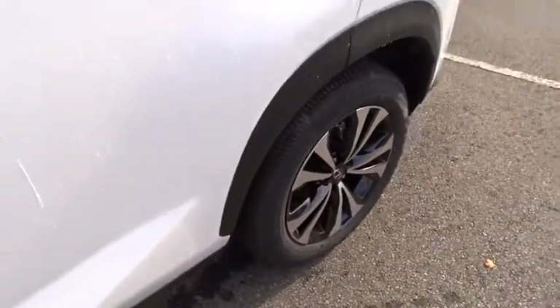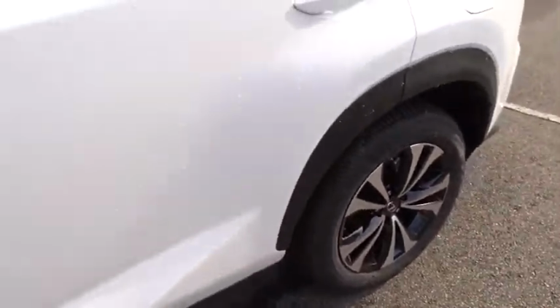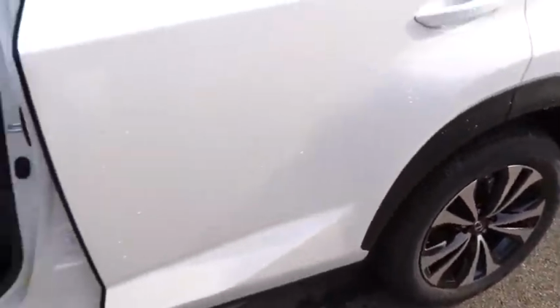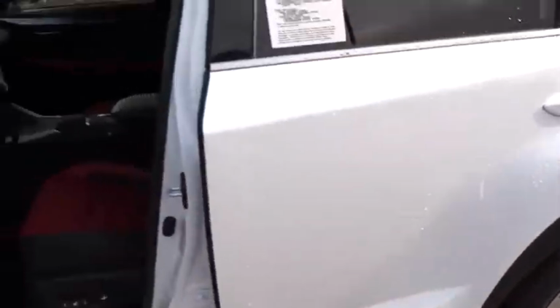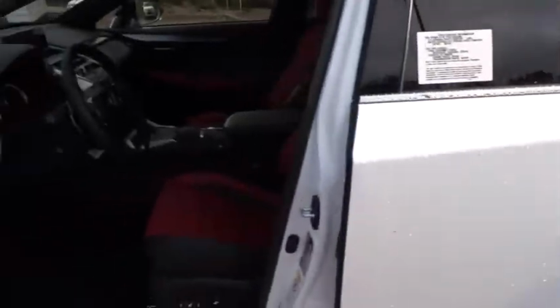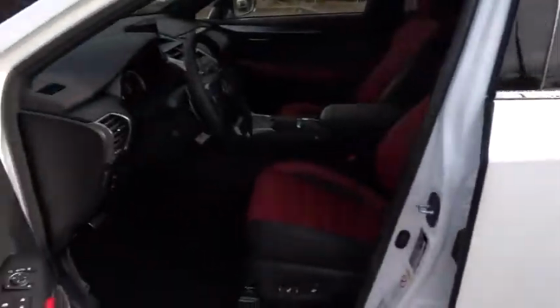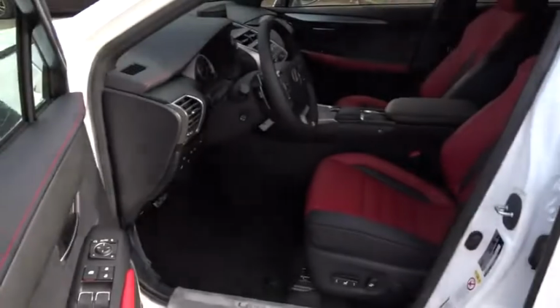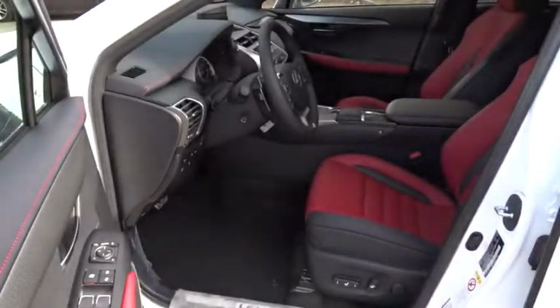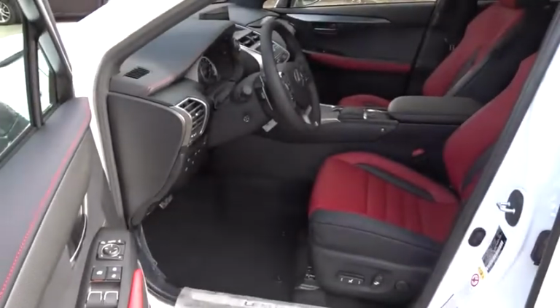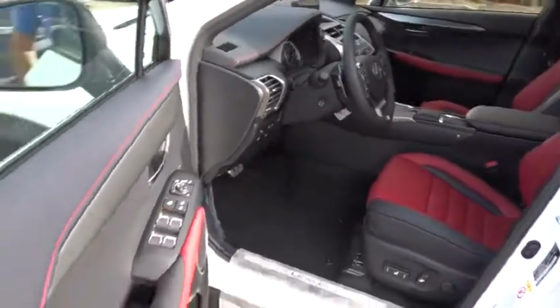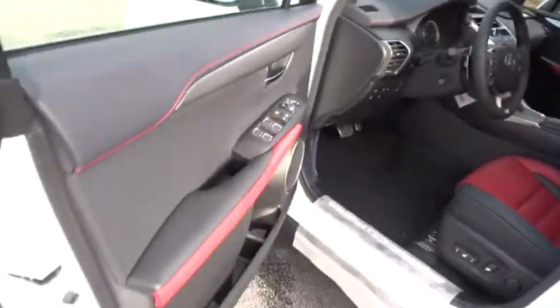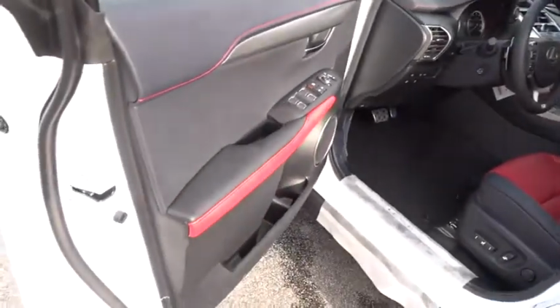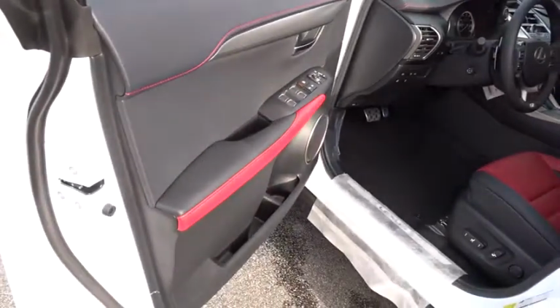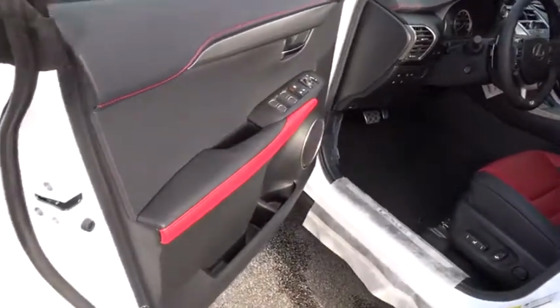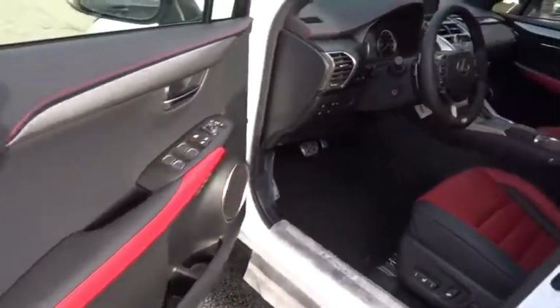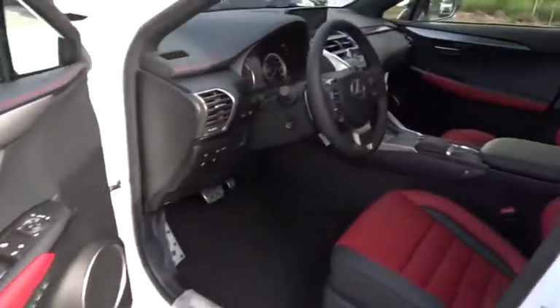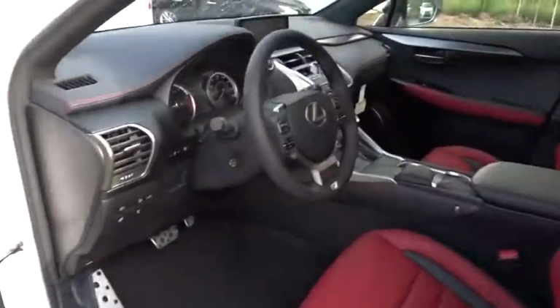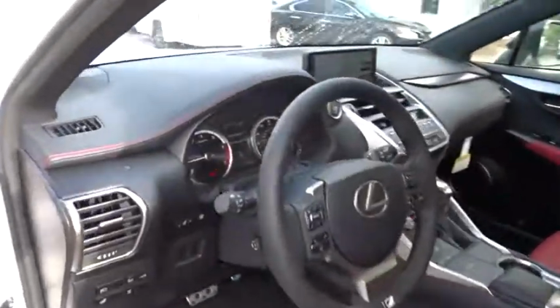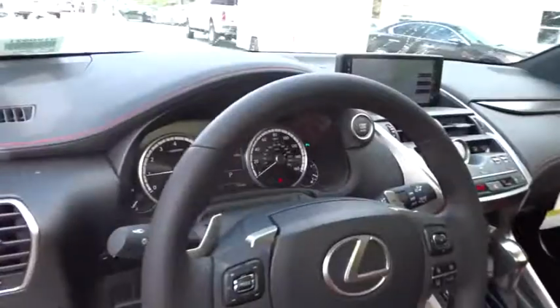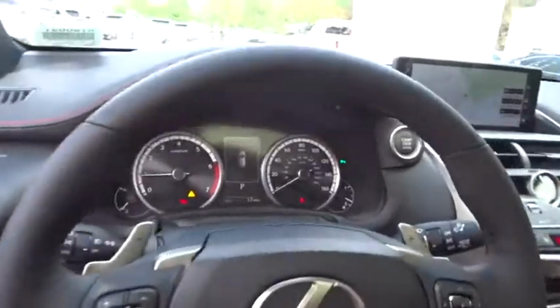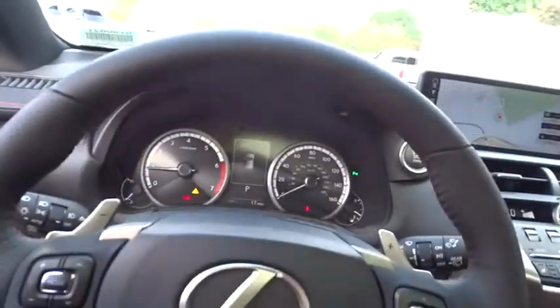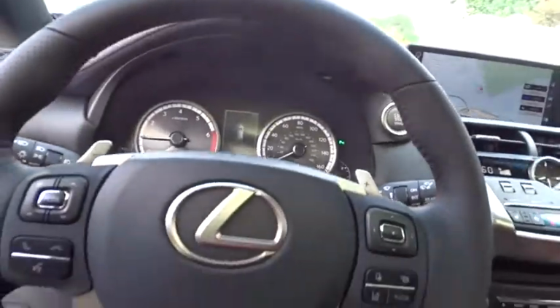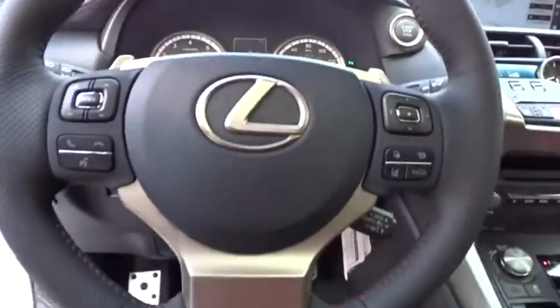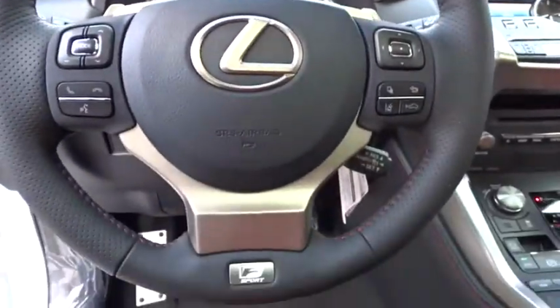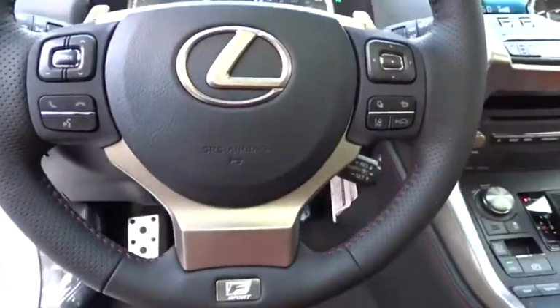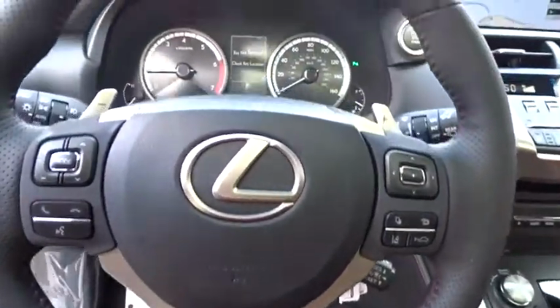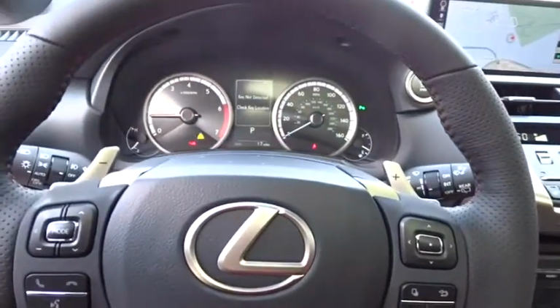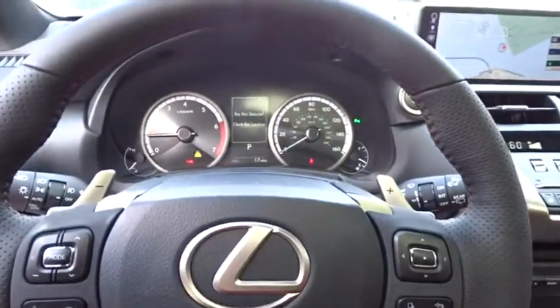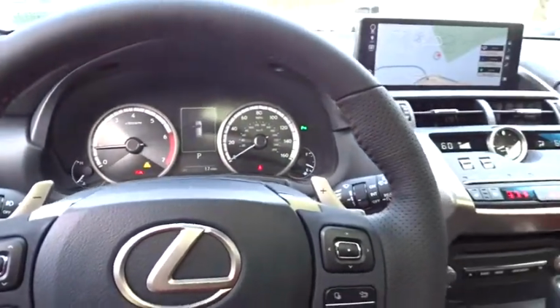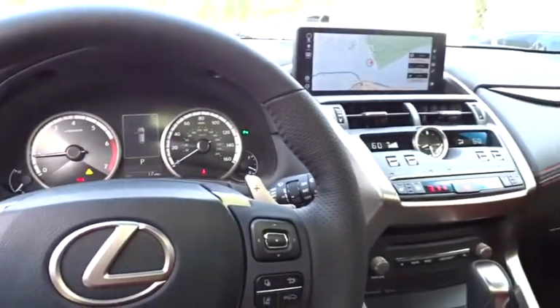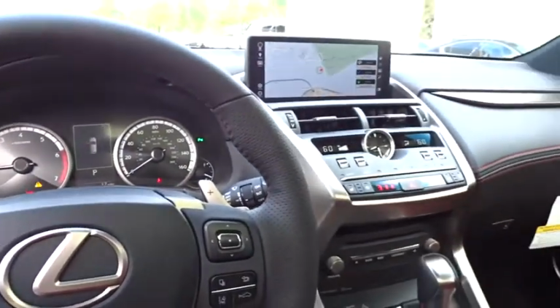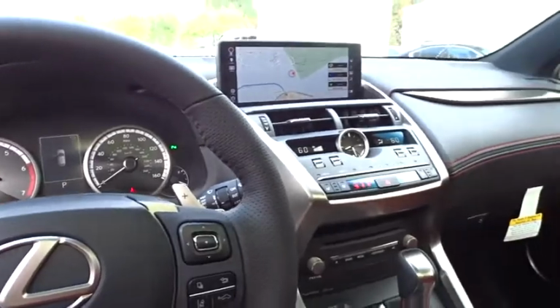Lane departure warning, backup camera, Bluetooth, leather wrapped steering wheel, adjustable steering wheel, power steering, keyless start, cruise control, aluminum wheels, four-wheel disc brakes, floor mats, AM FM stereo radio.